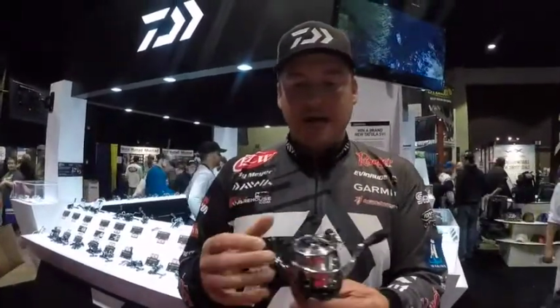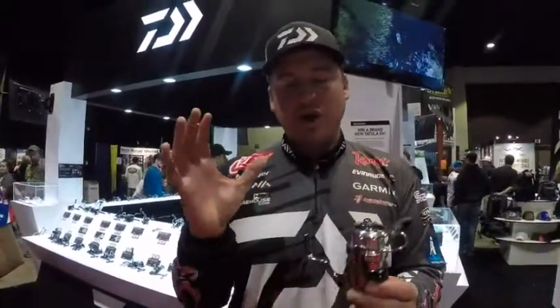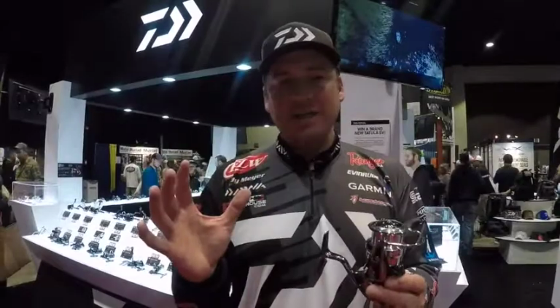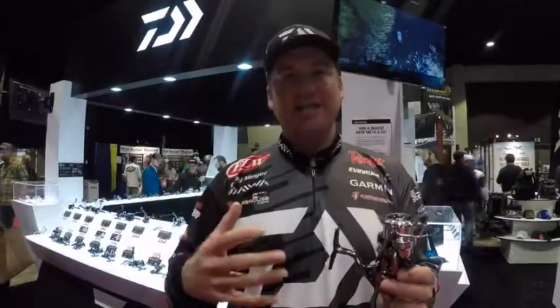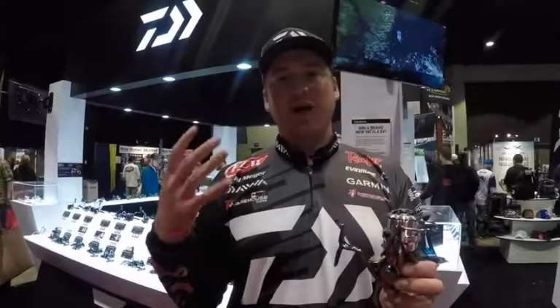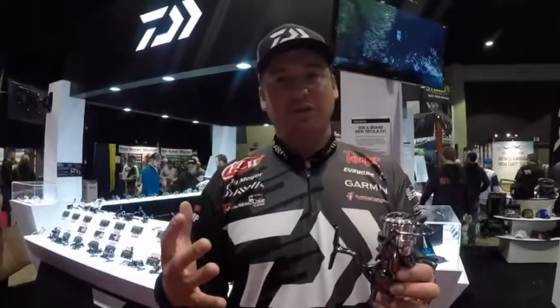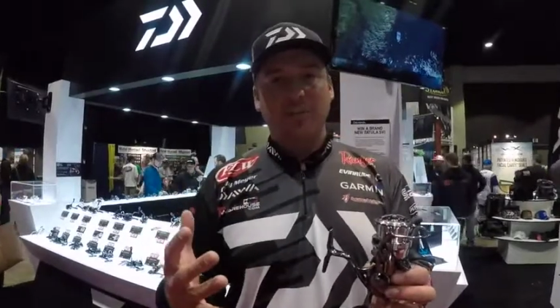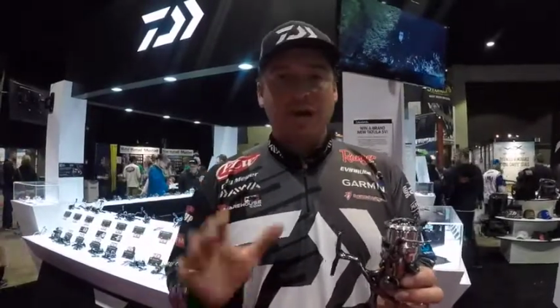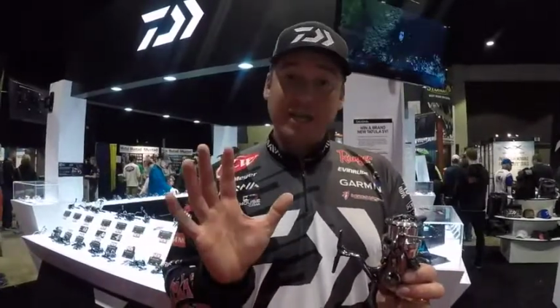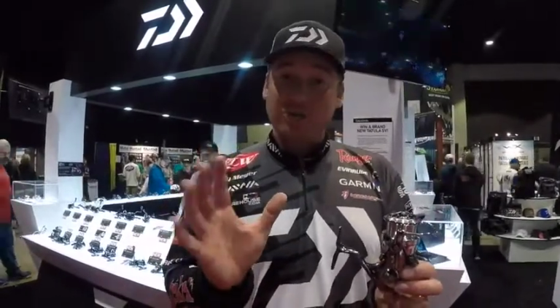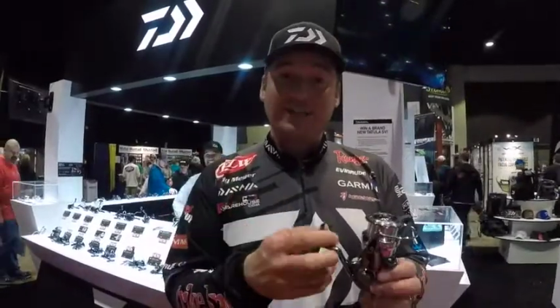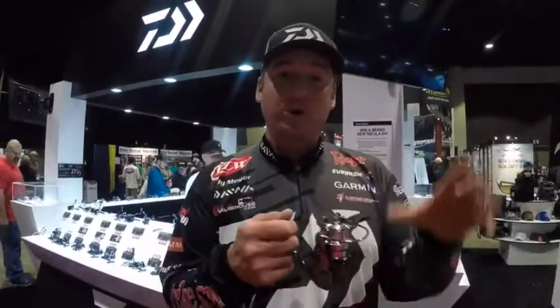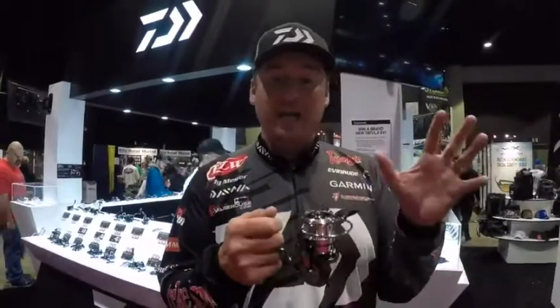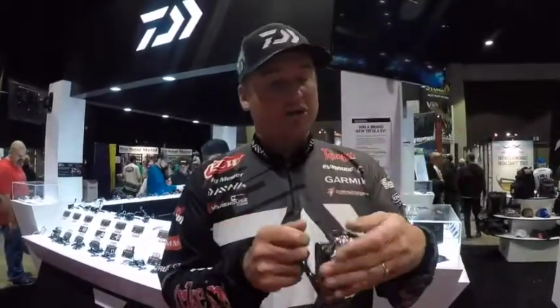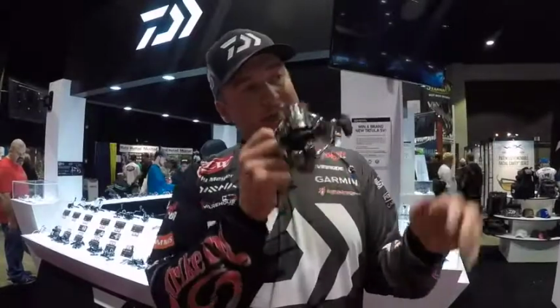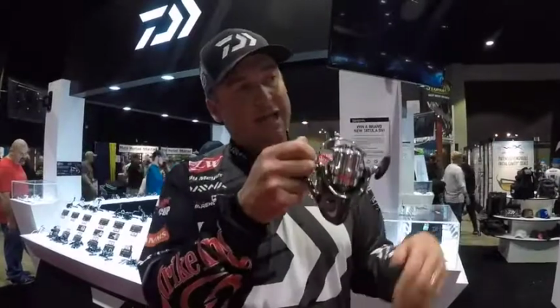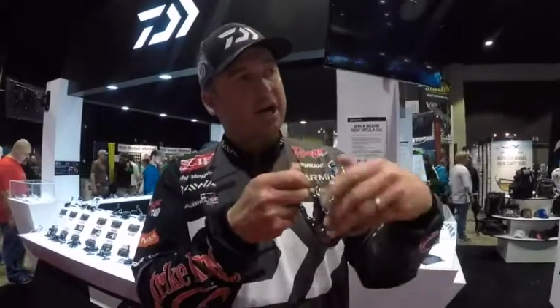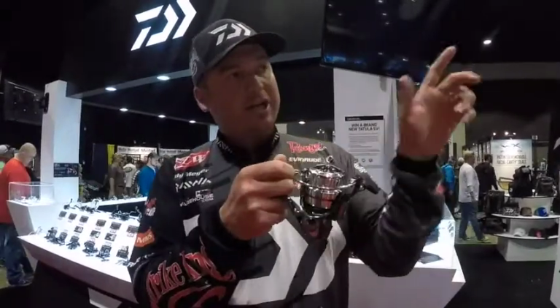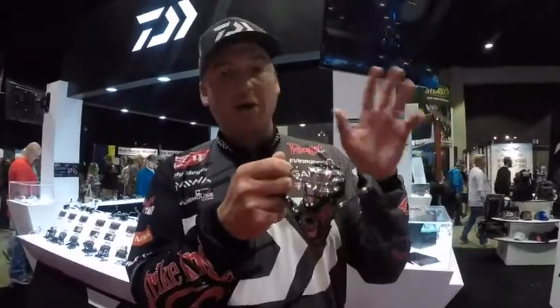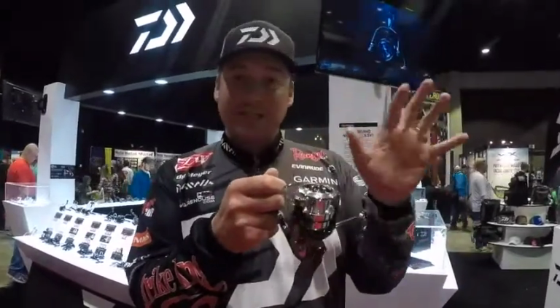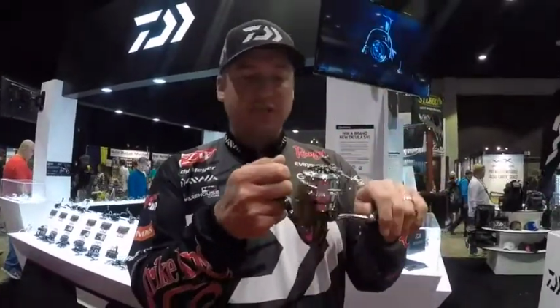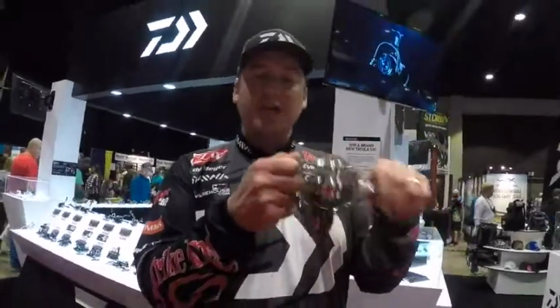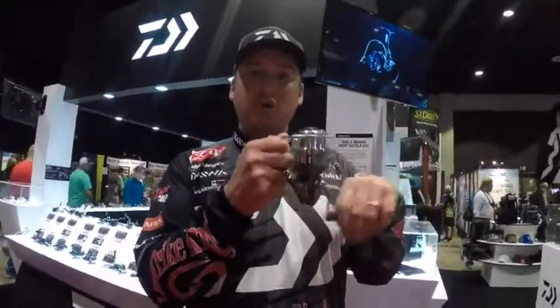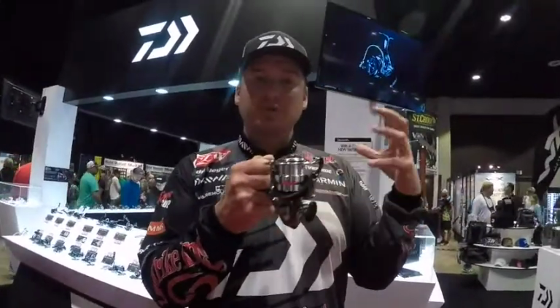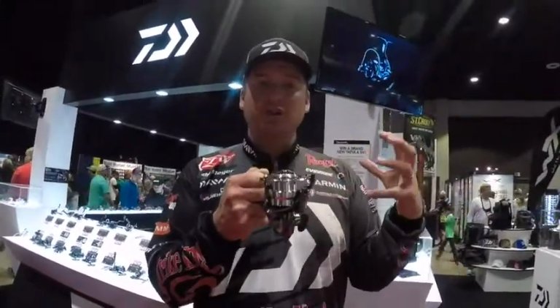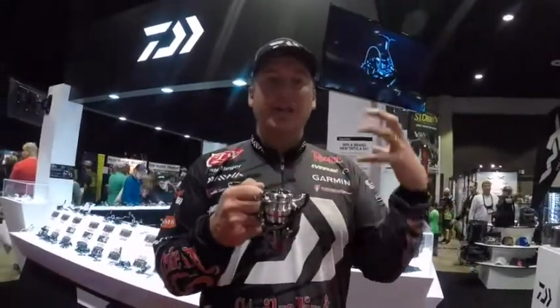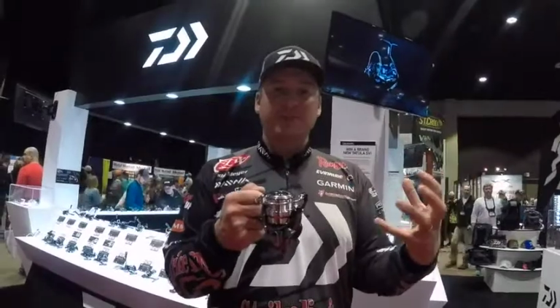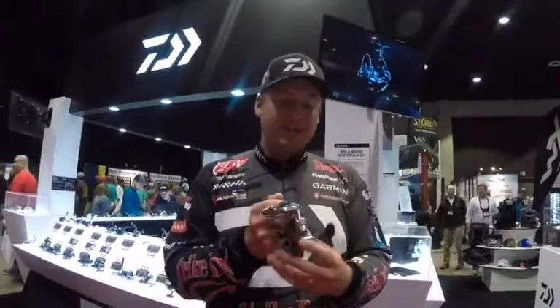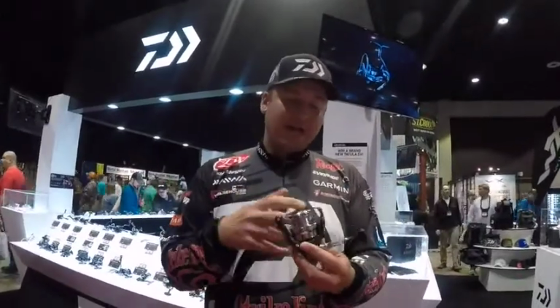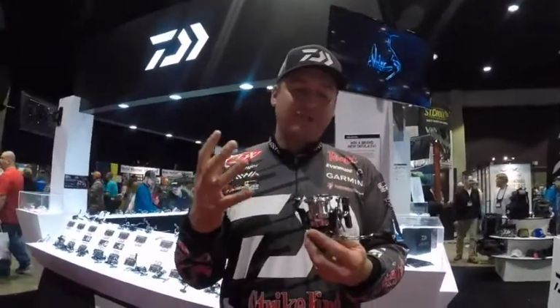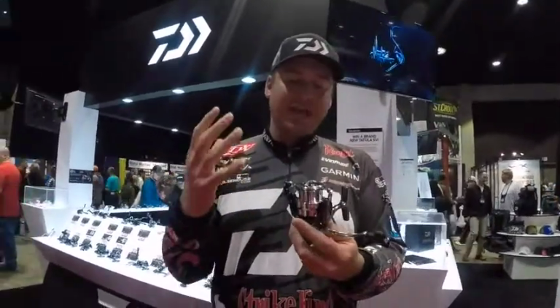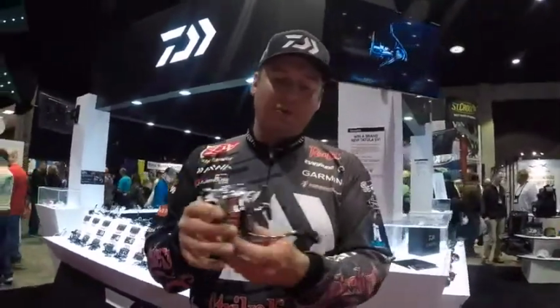The drag on this thing is absolutely phenomenal. One thing that's new too — it's got a really high gear ratio. So when you cast out there and get that bite with say six pound test, a couple cranks with this handle and you're going to catch up to the fish and land a lot more fish.